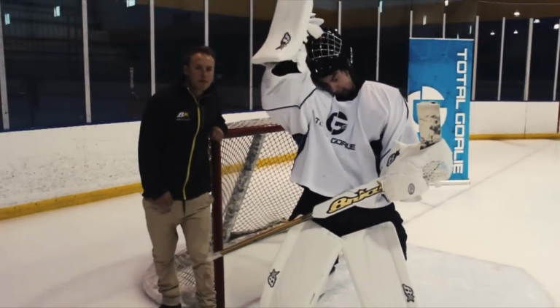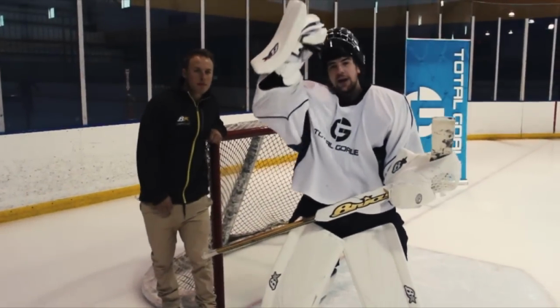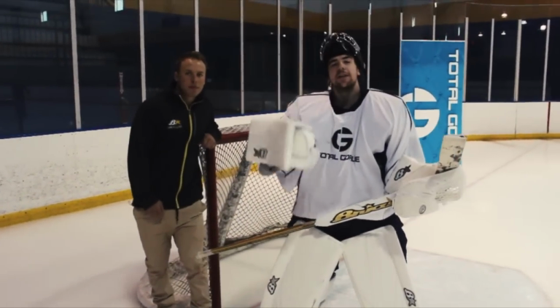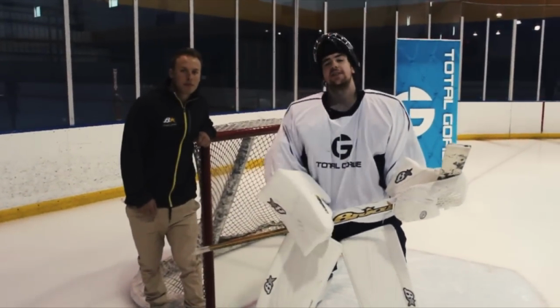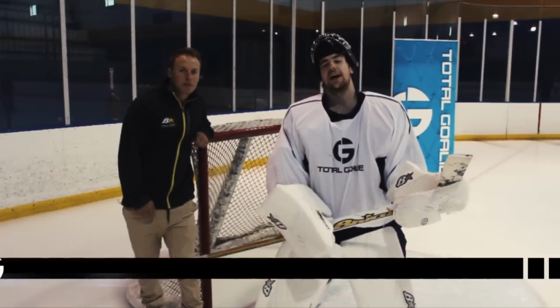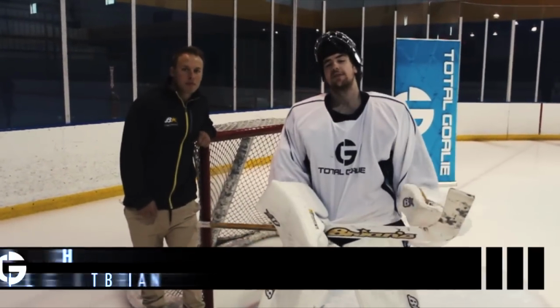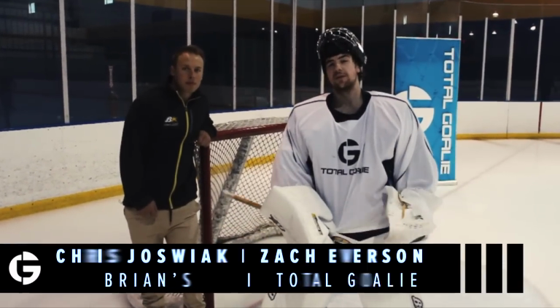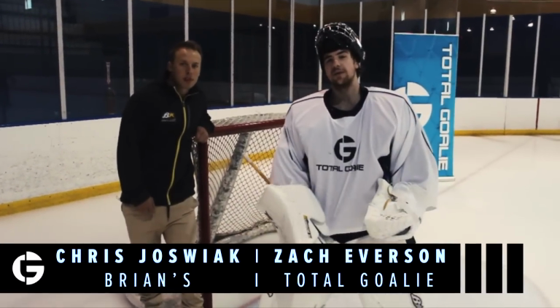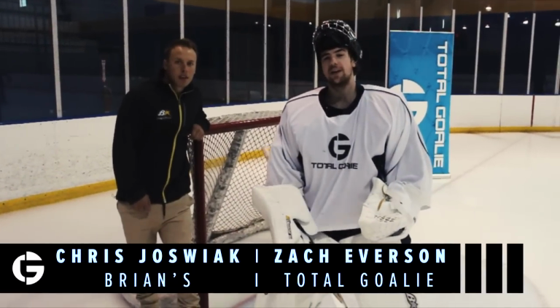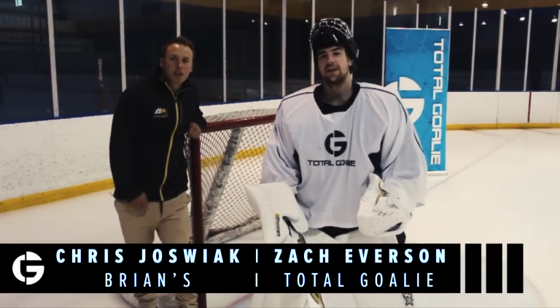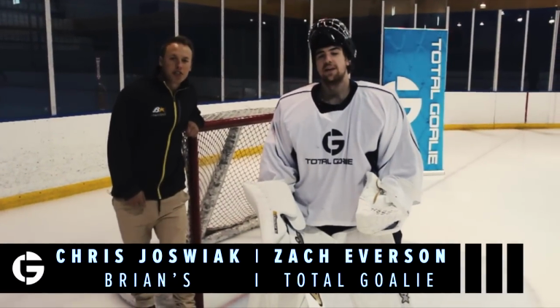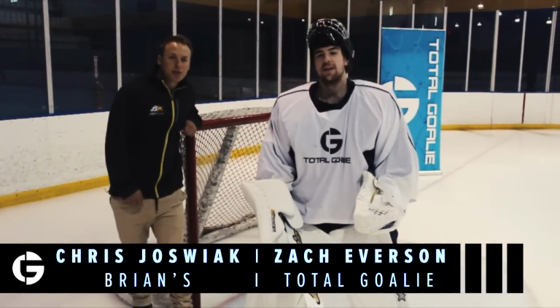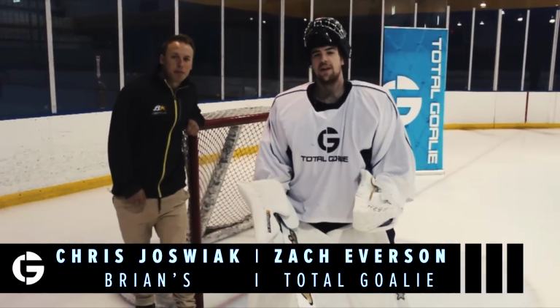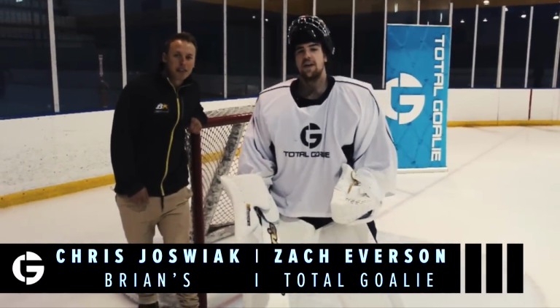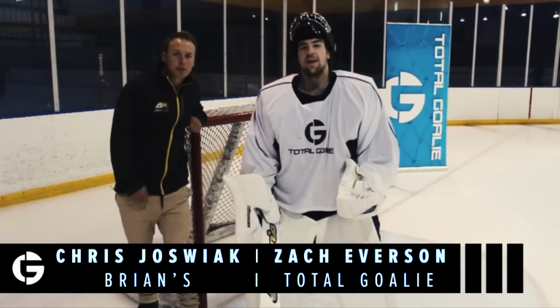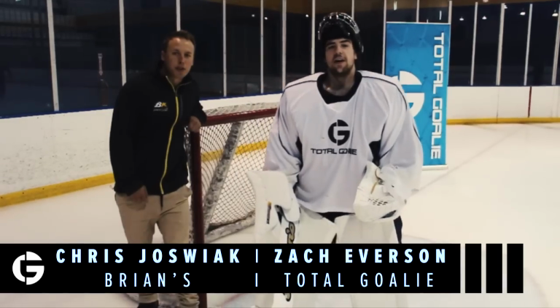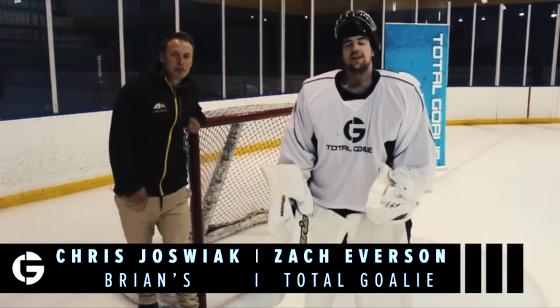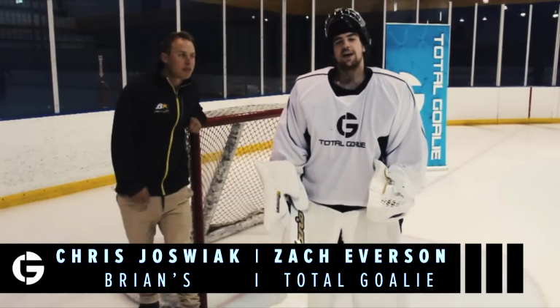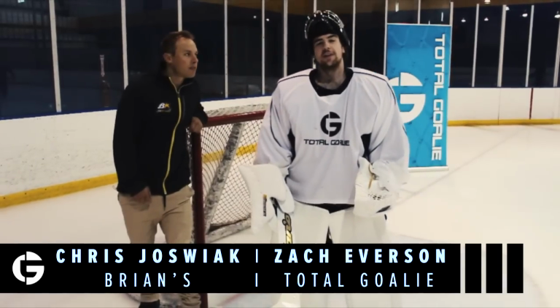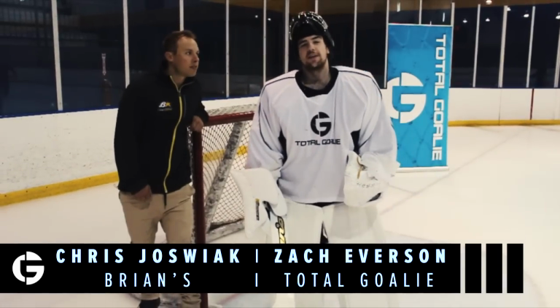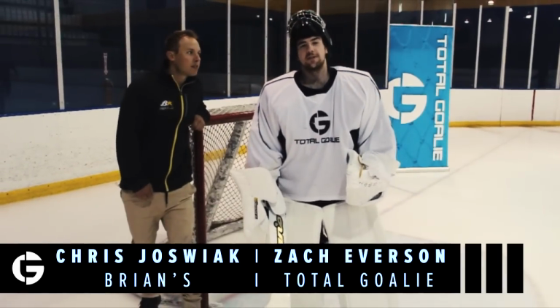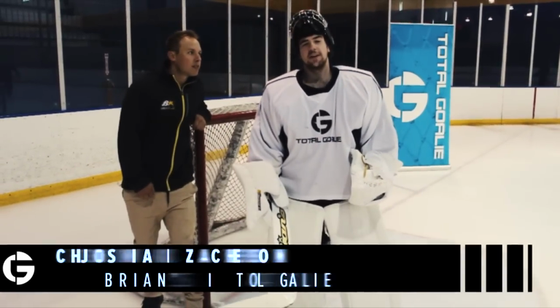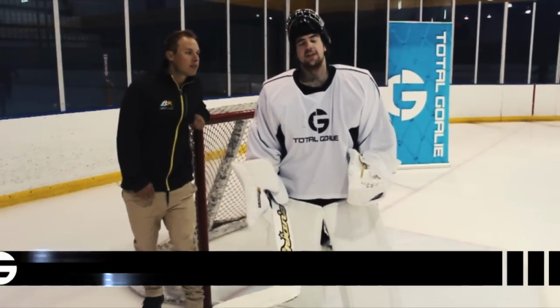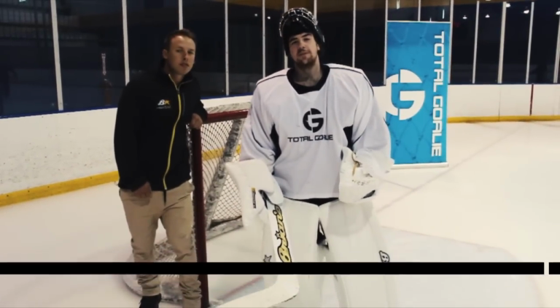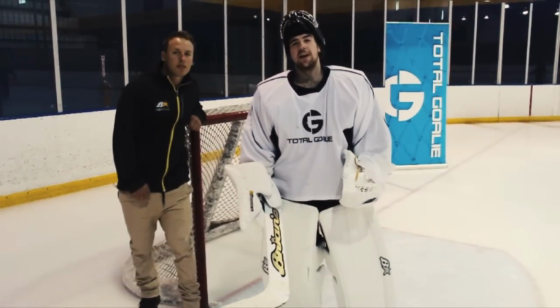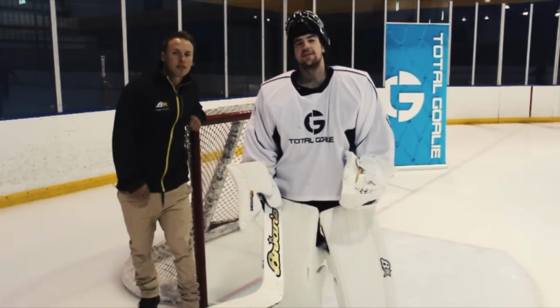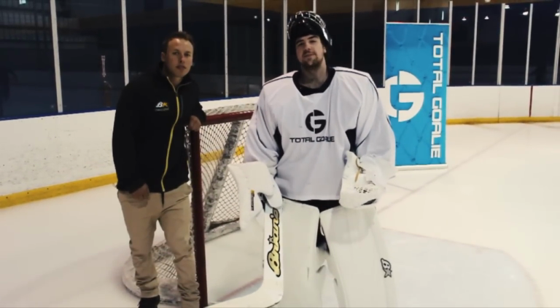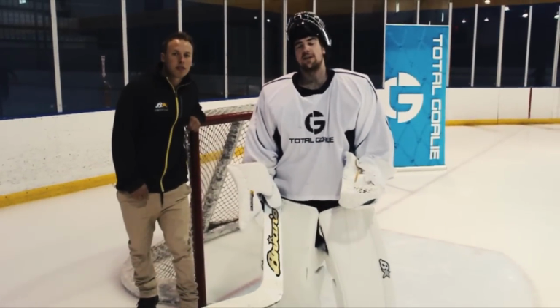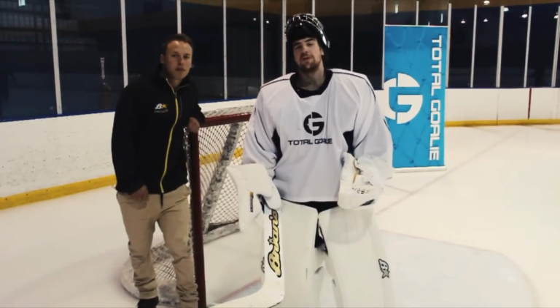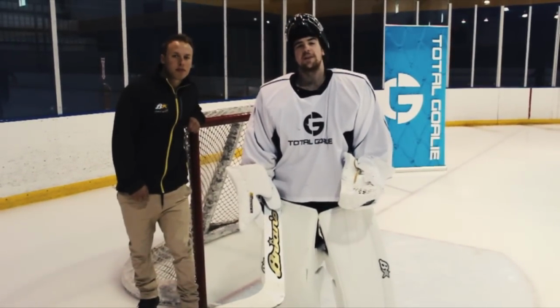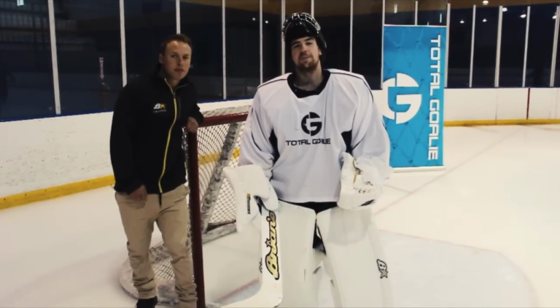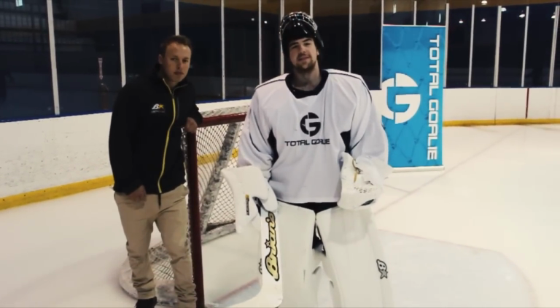Hey goalies, this is Zach with Total Goalie and Chris Joswick from Bryan's Custom Sports, and today we're going to take a closer look at the new Bryan's Sub-Zero Pro 3 leg pads.